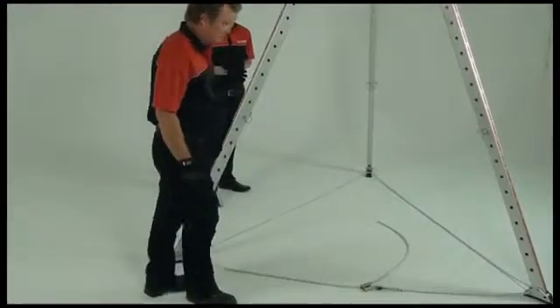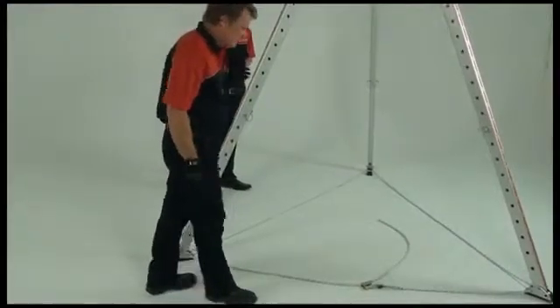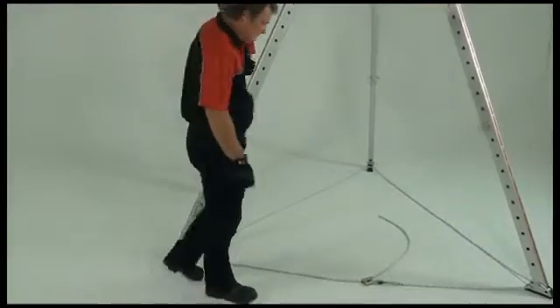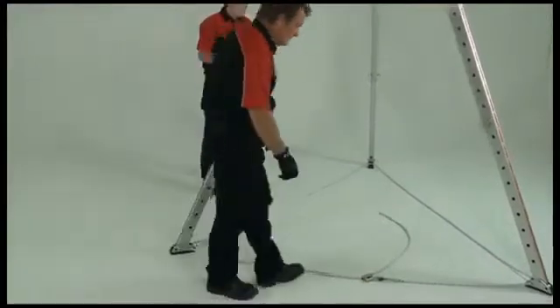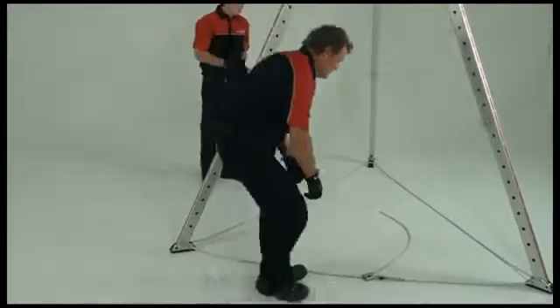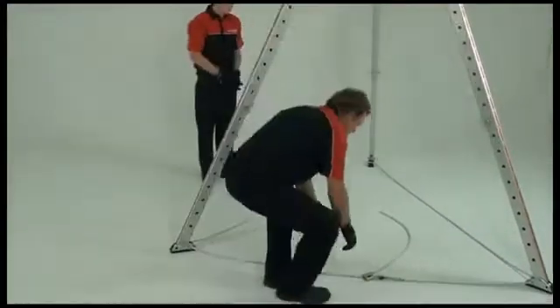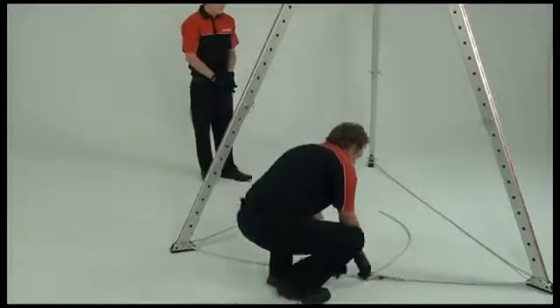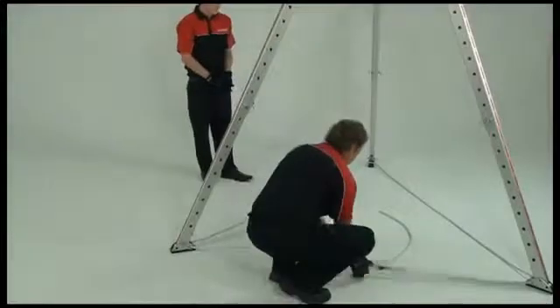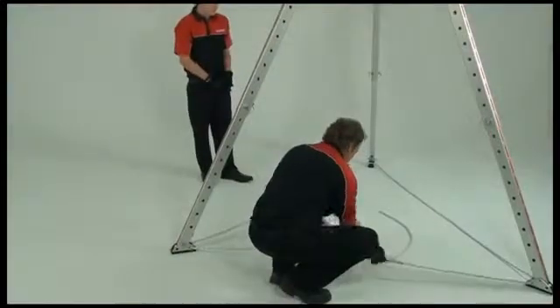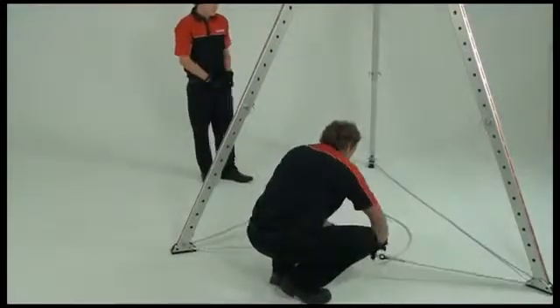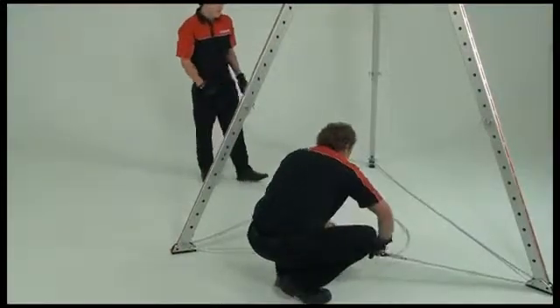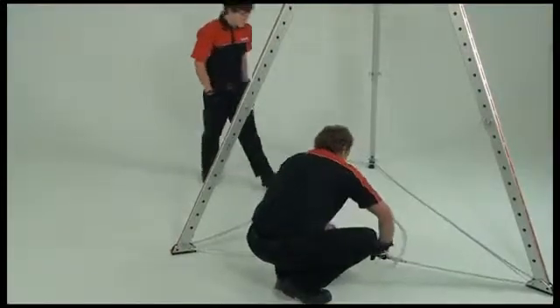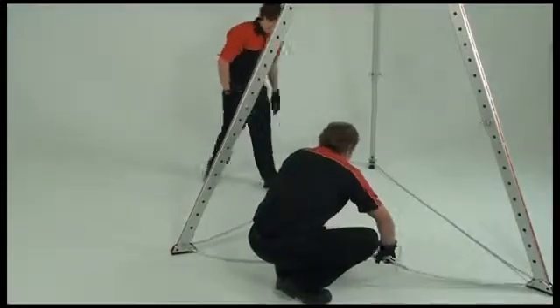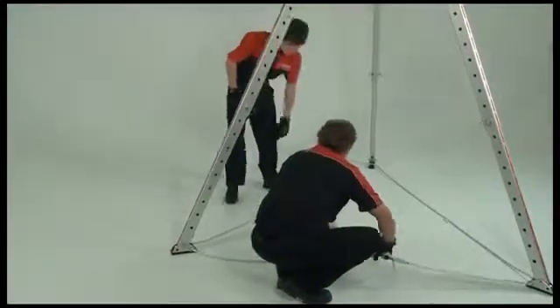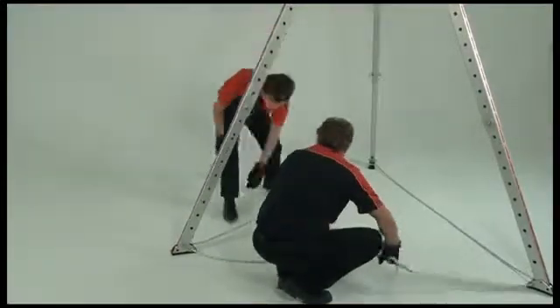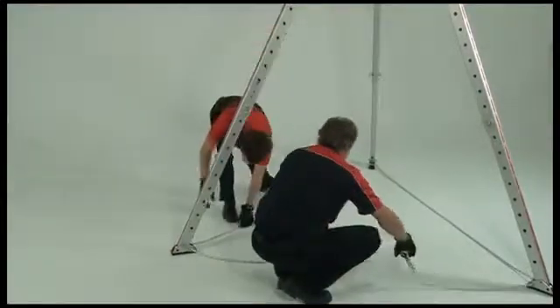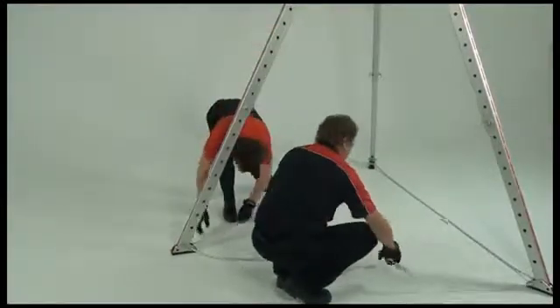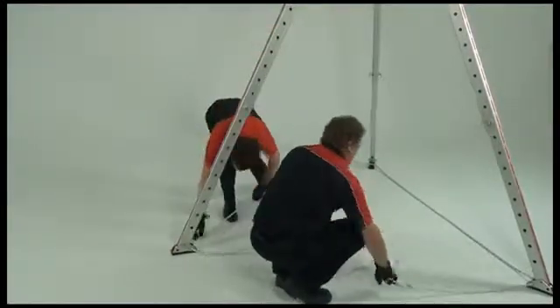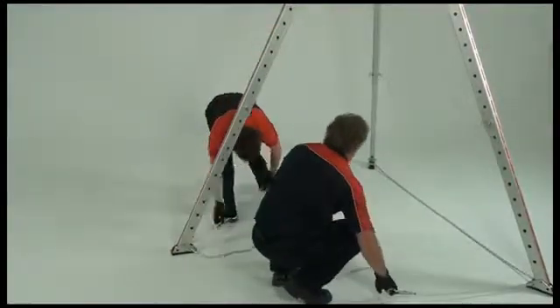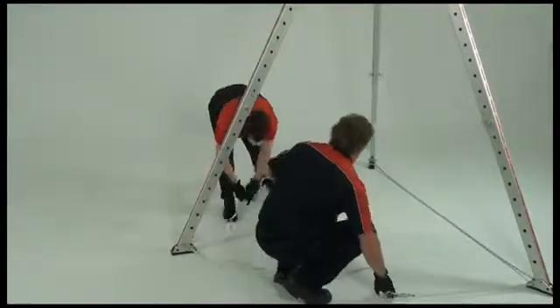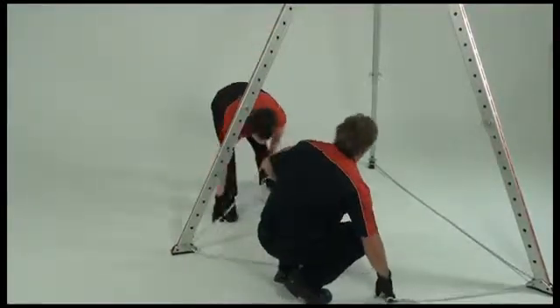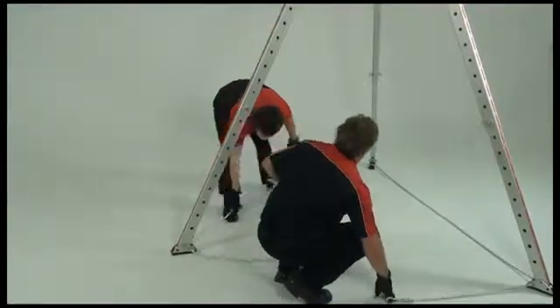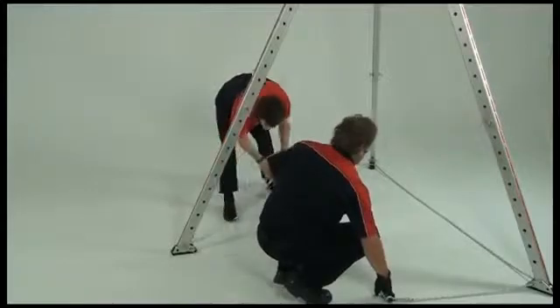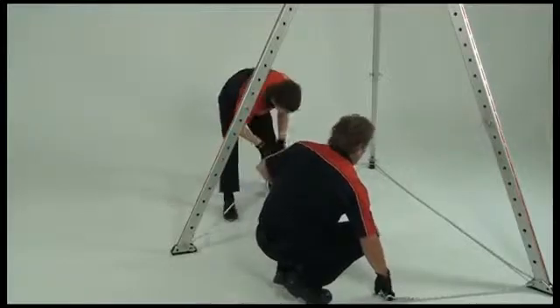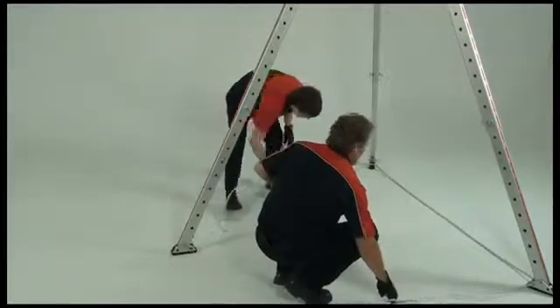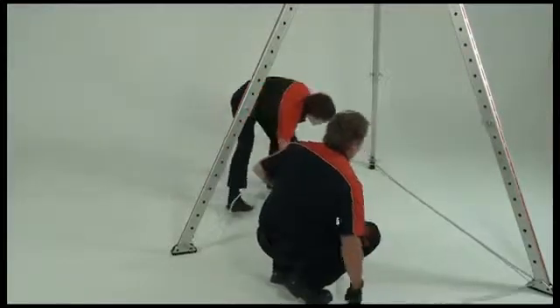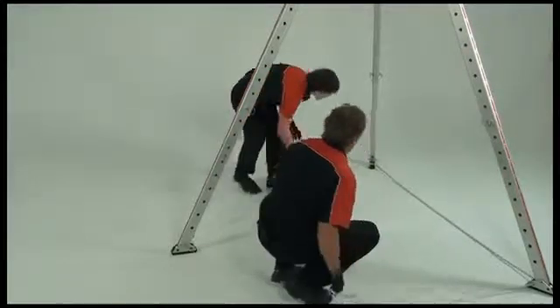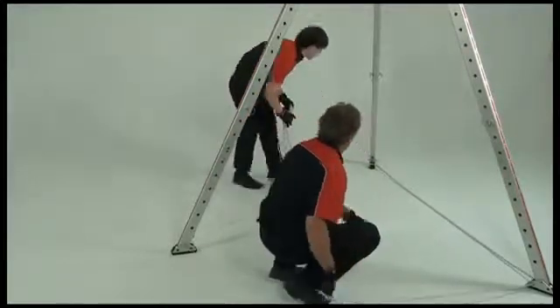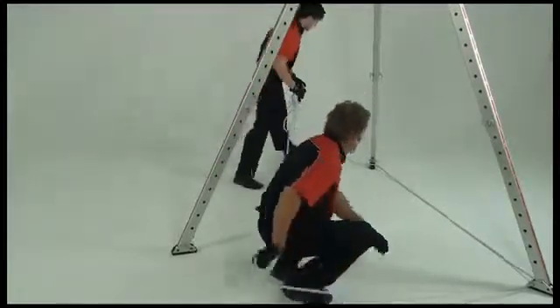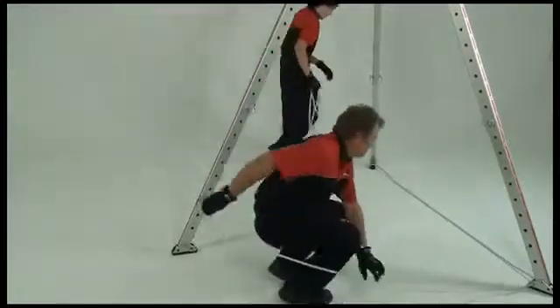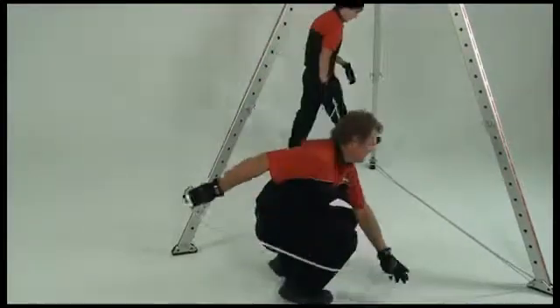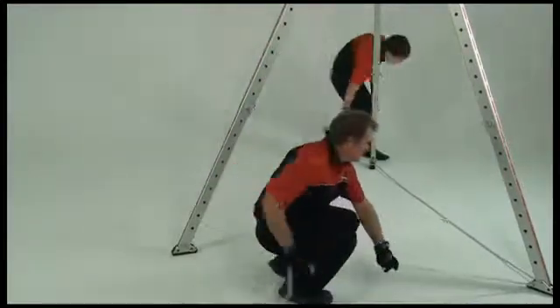Dismantling the arachnopod is just as simple as configuring it, only in reverse. Move the unit to a safe spot, then remove the tether rope.